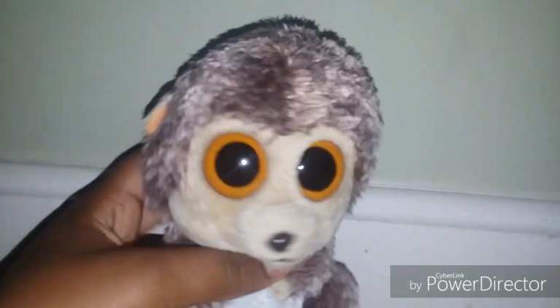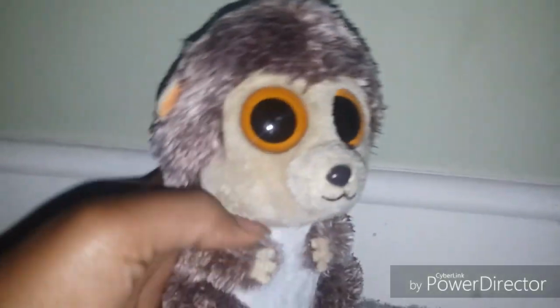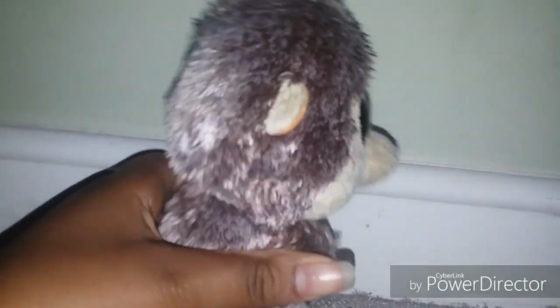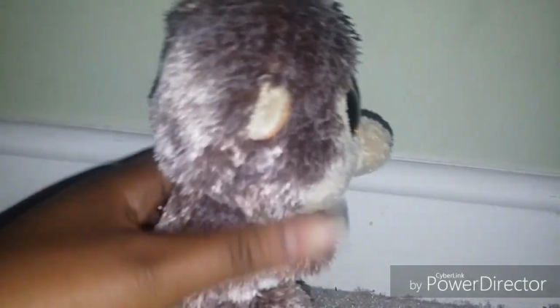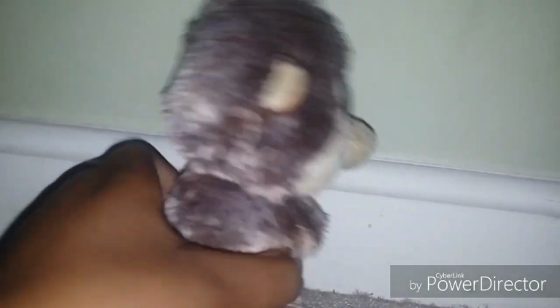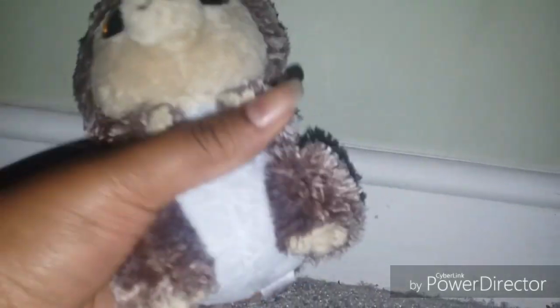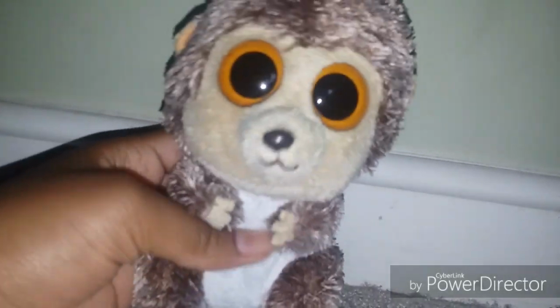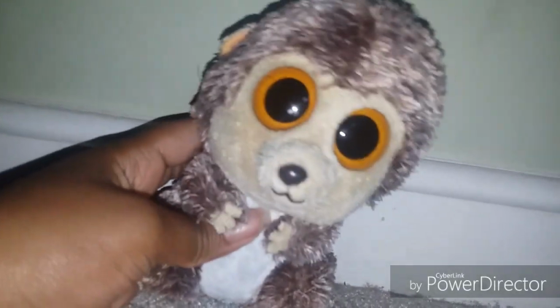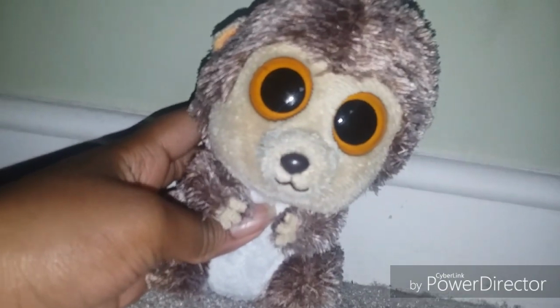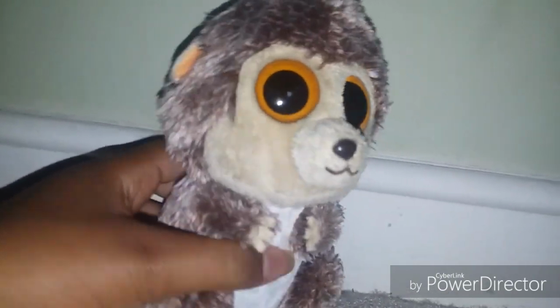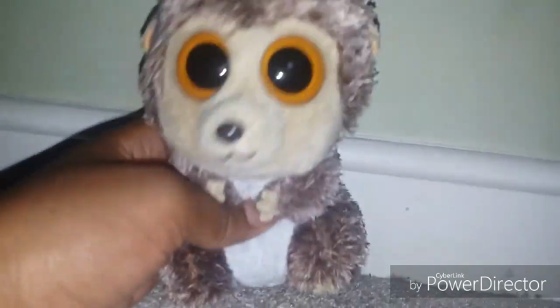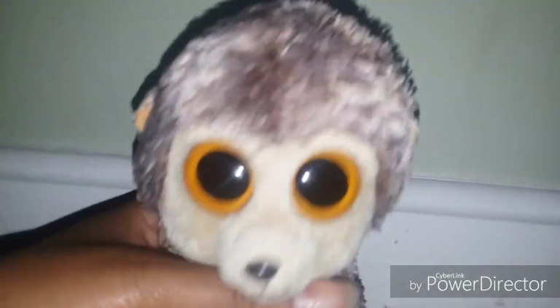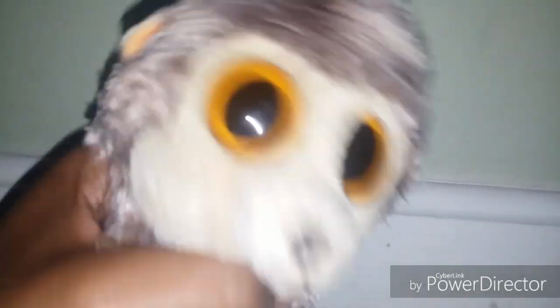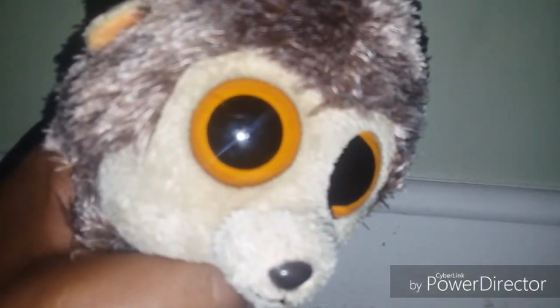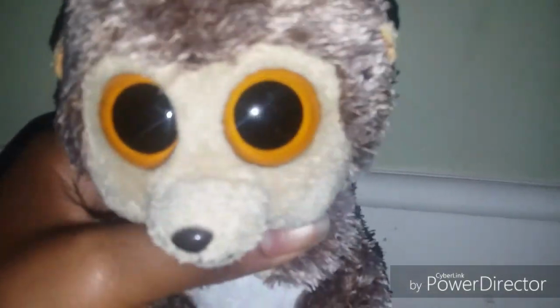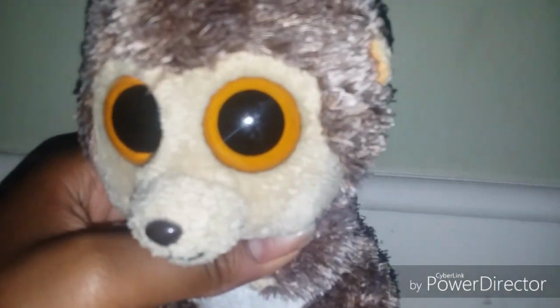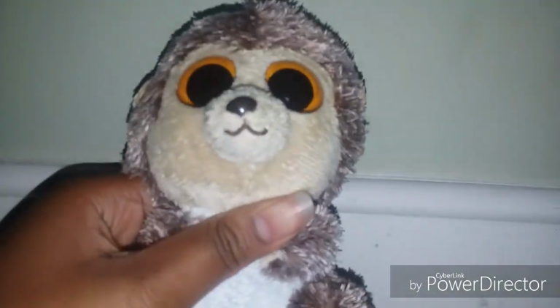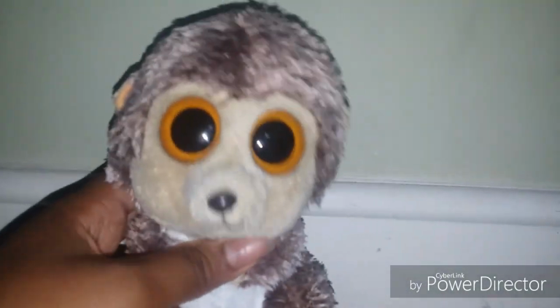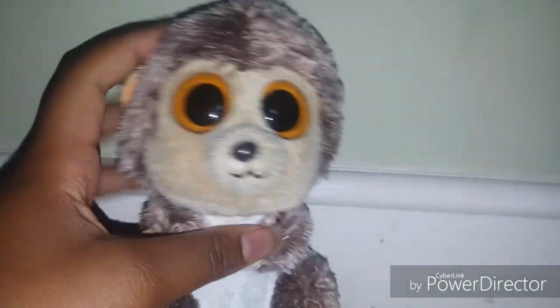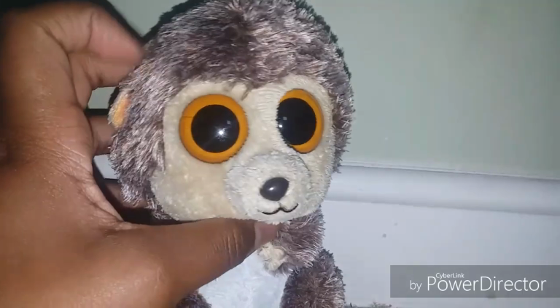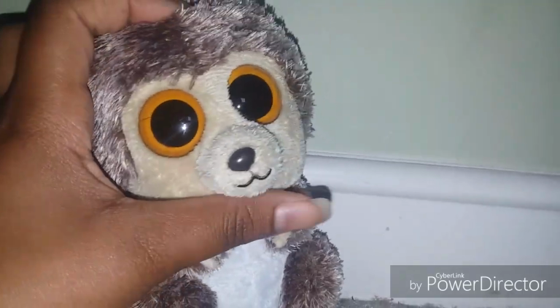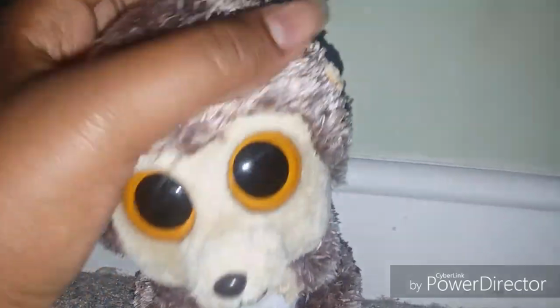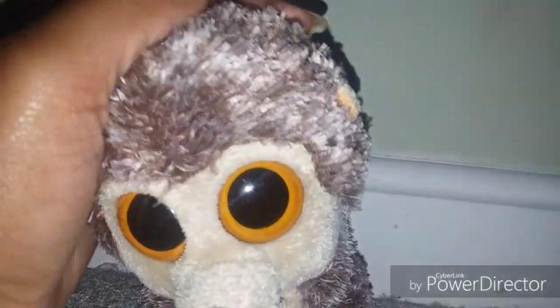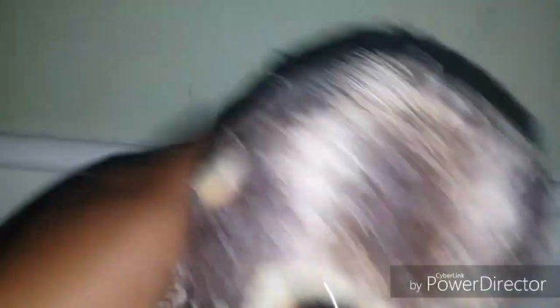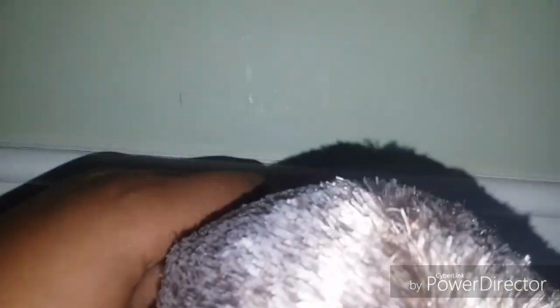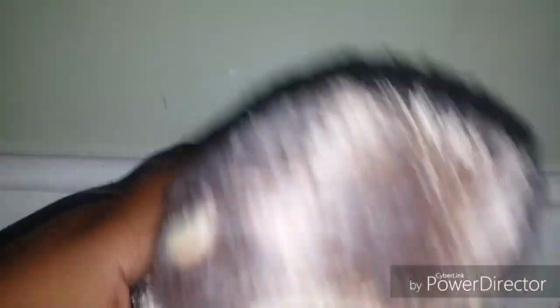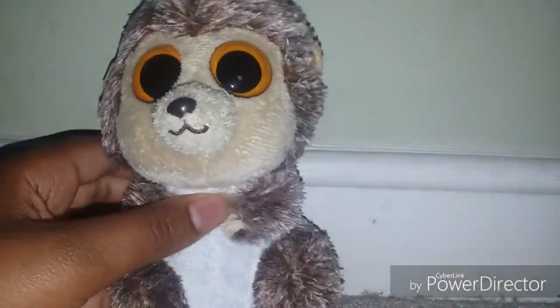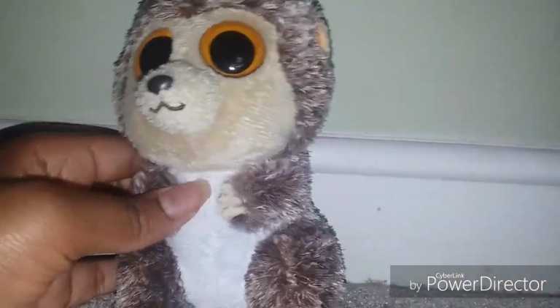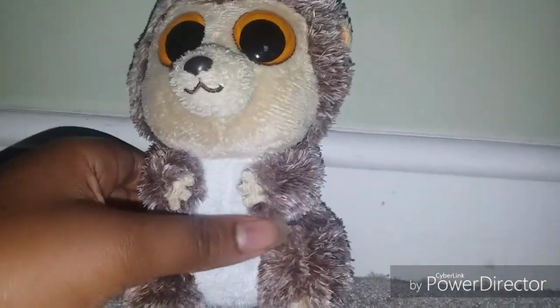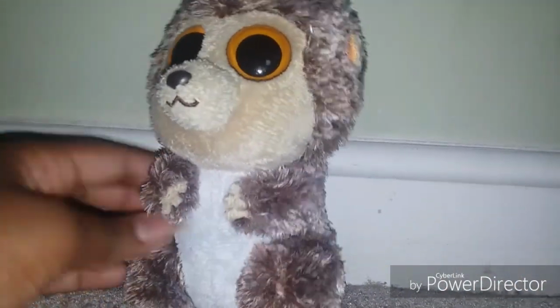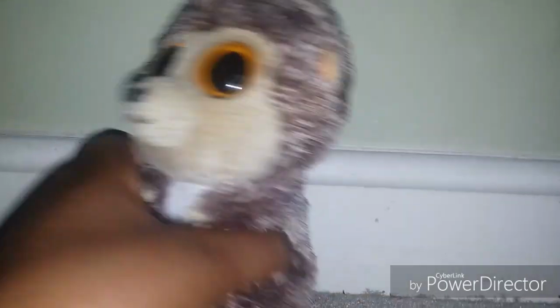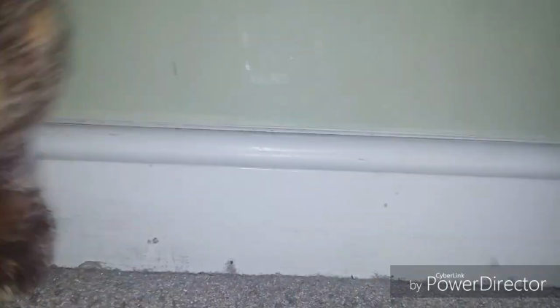This is Spike and he's such a cute little hedgehog or porcupine. He's super cute and he's rare again because he has no glitter in his eyes. He's very soft and I love him and I'm so glad that I have him in my collection.